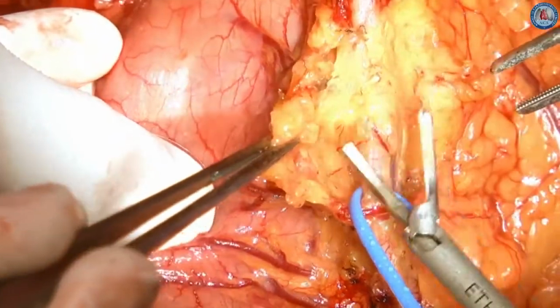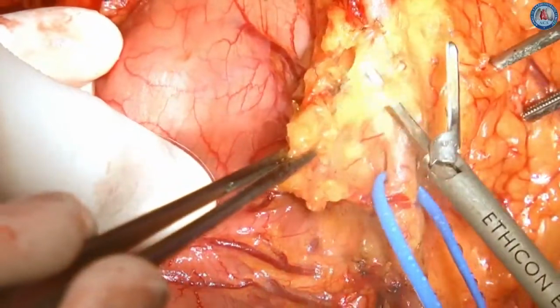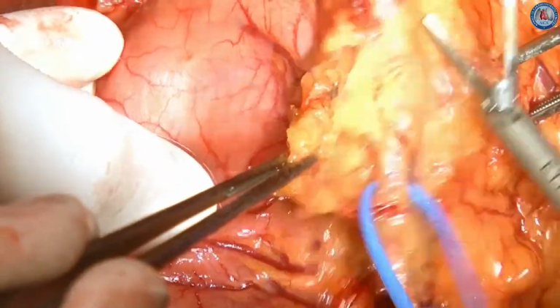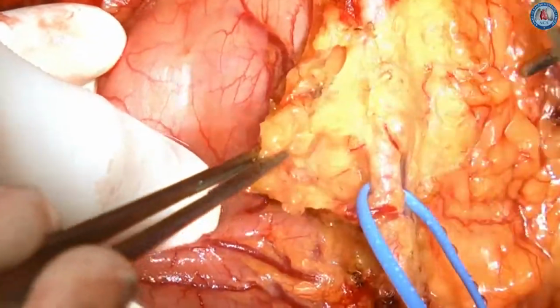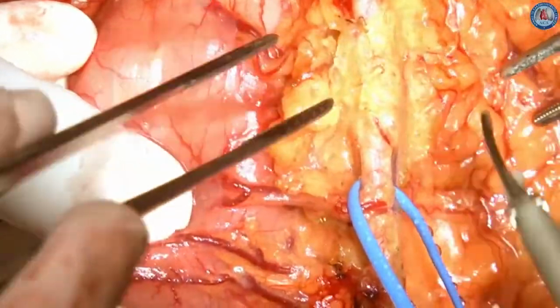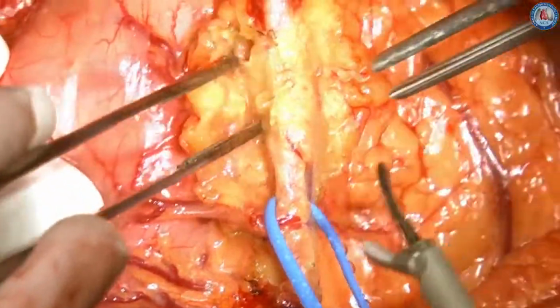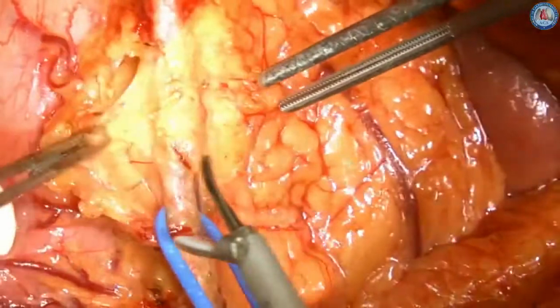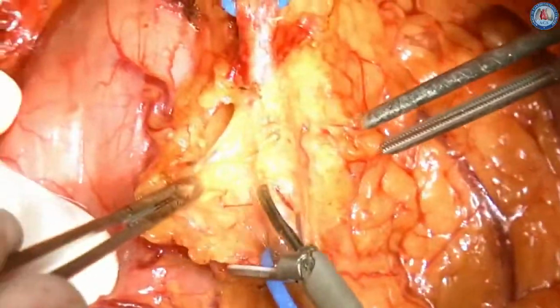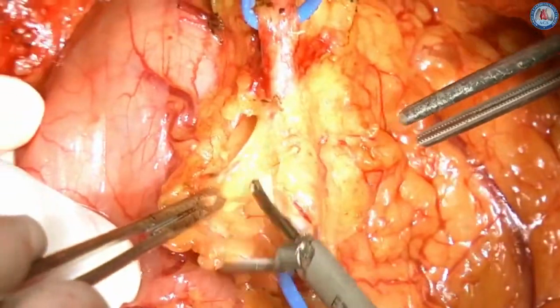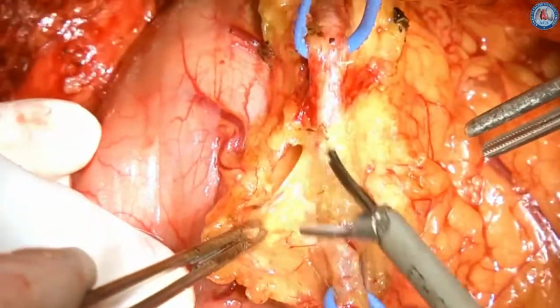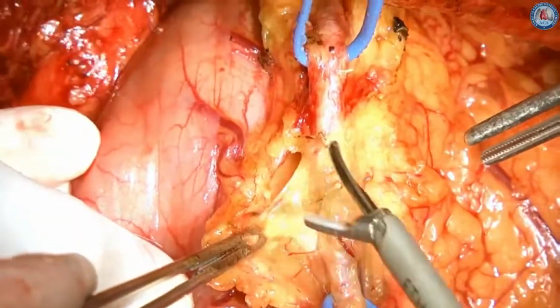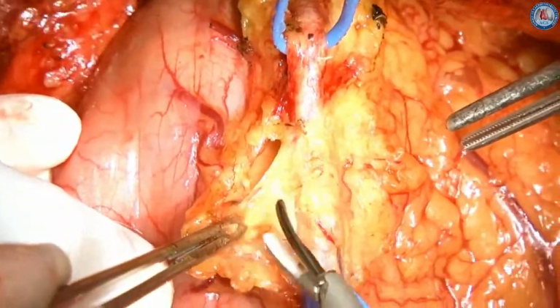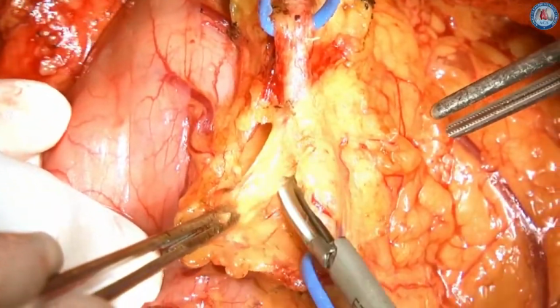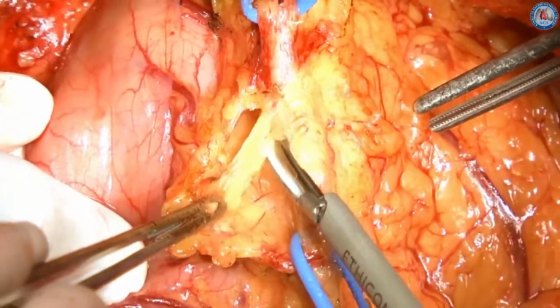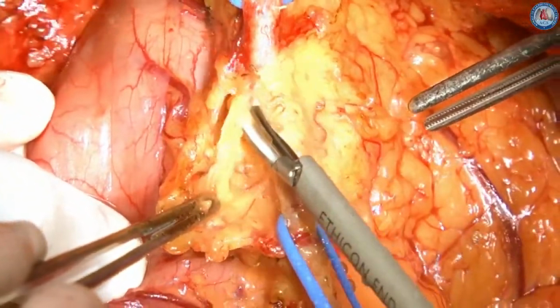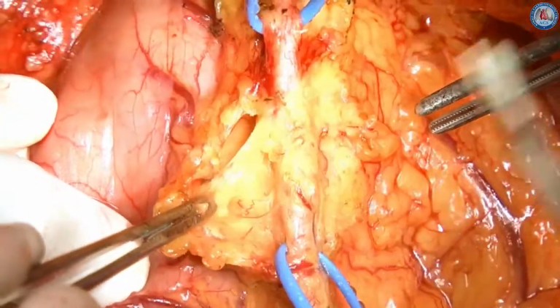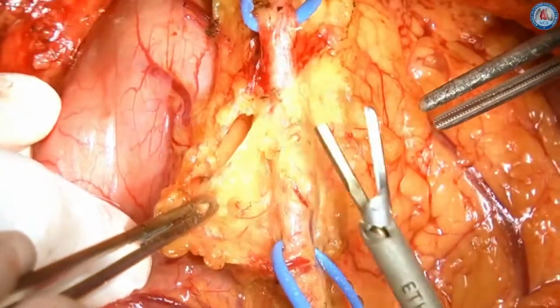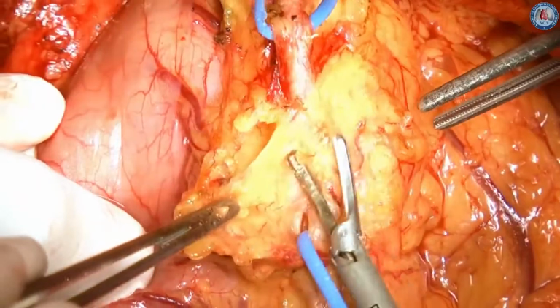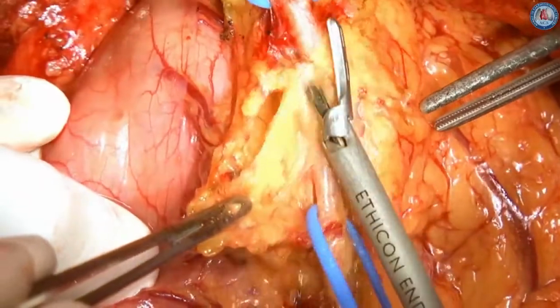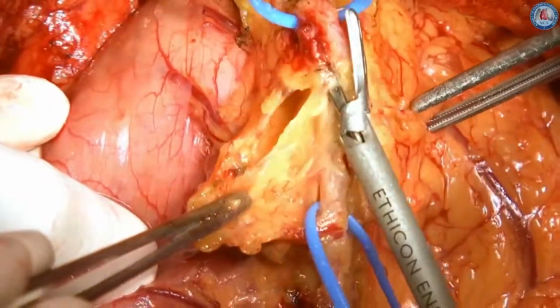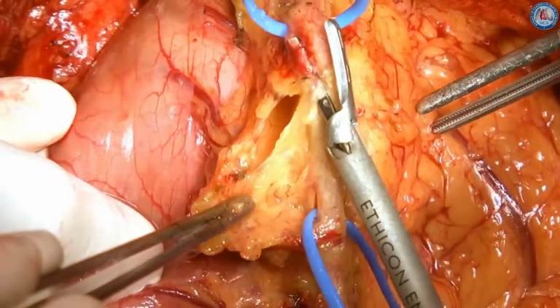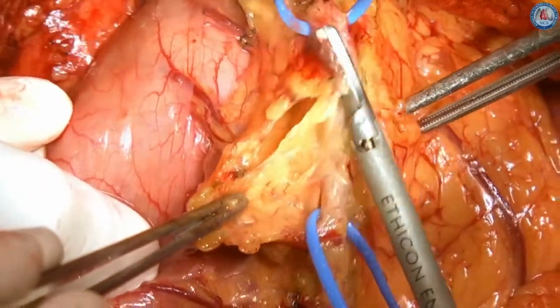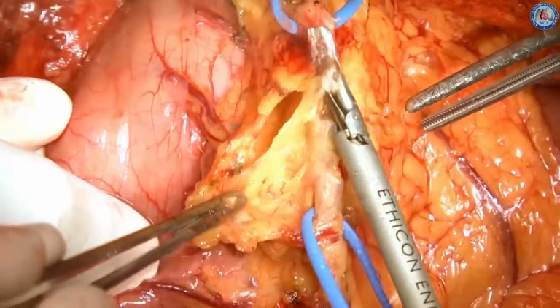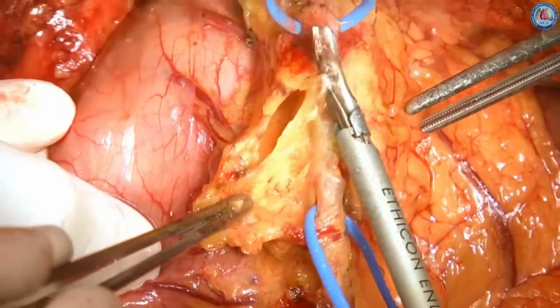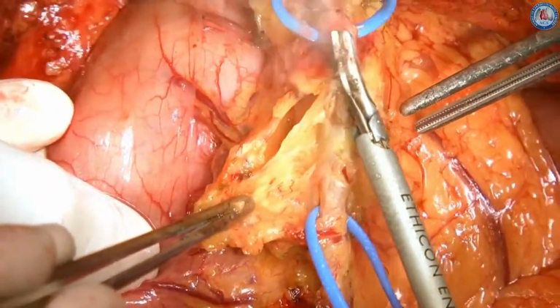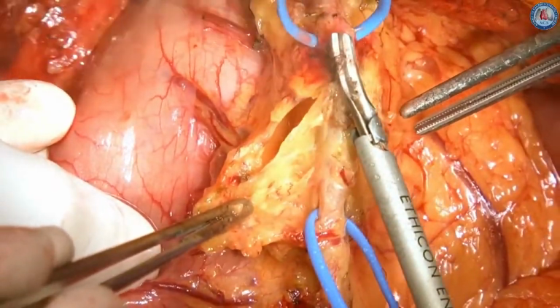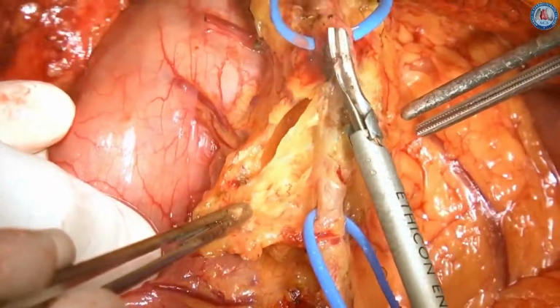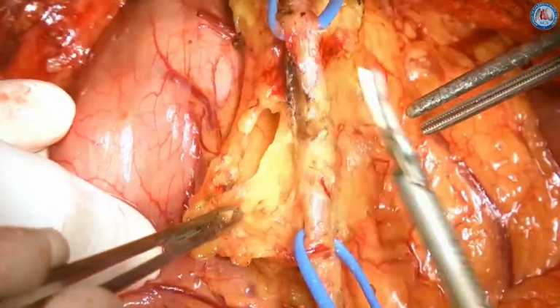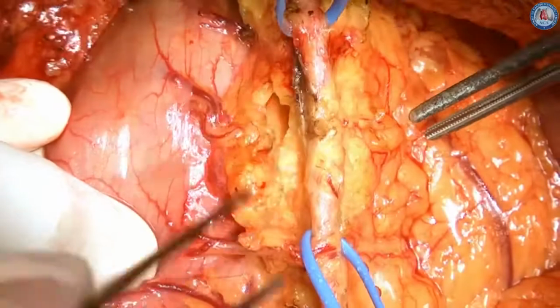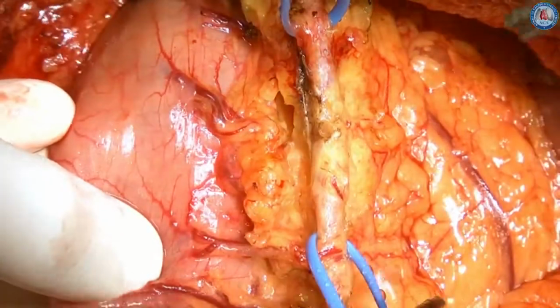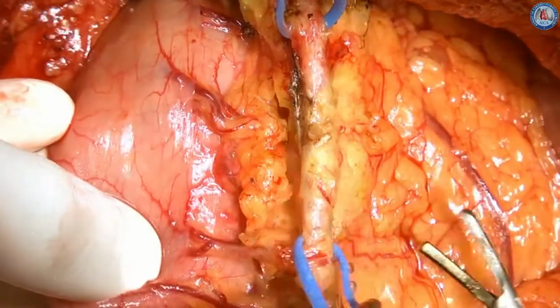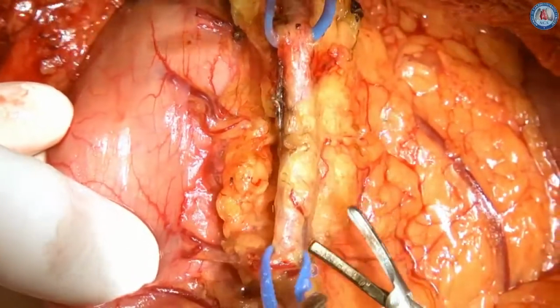When we occasionally encounter omentum thick with adipose tissue, we clear away fat around the GEA by stroking it gently with the activated tip of the harmonic scalpel.